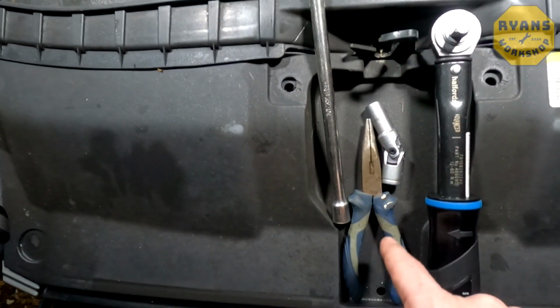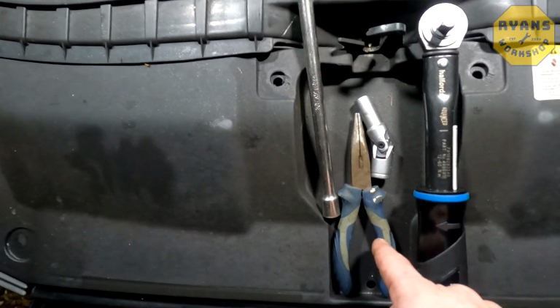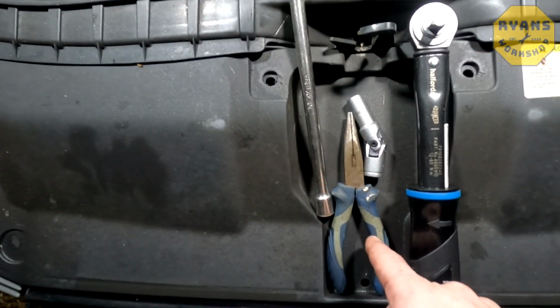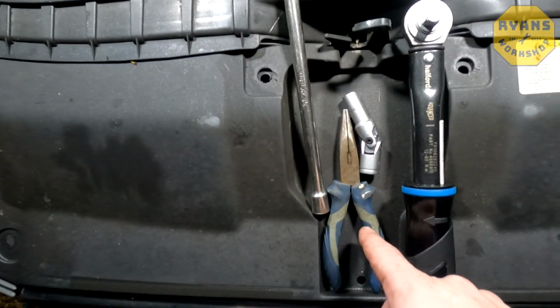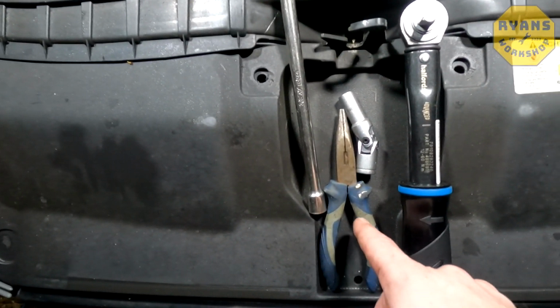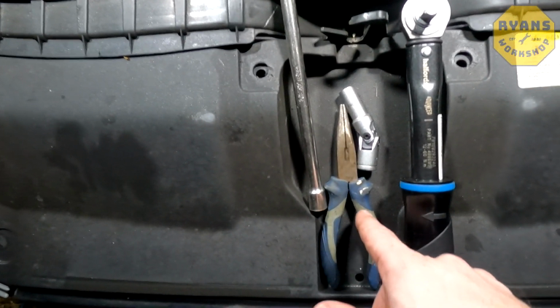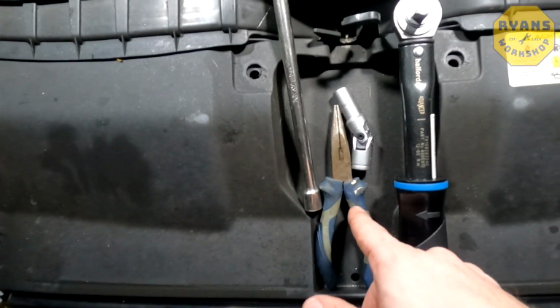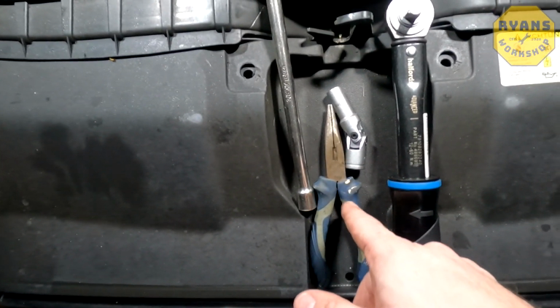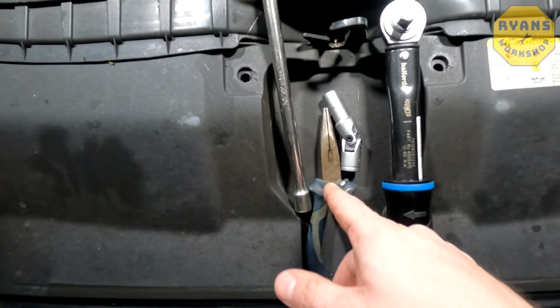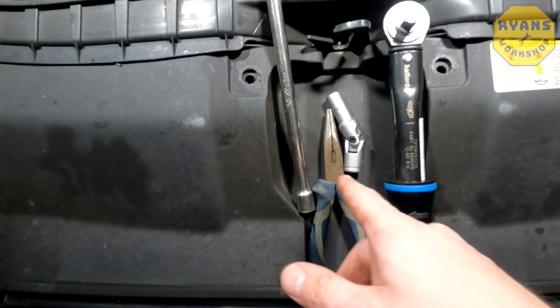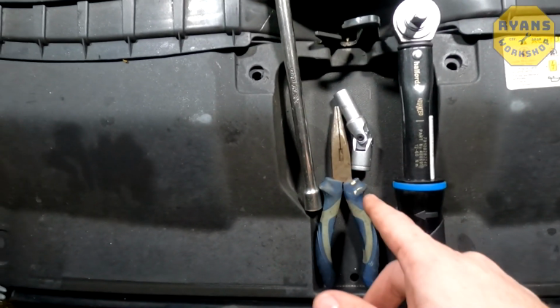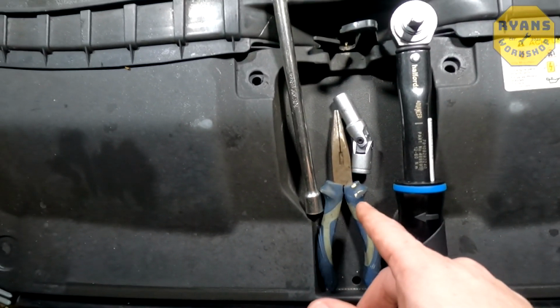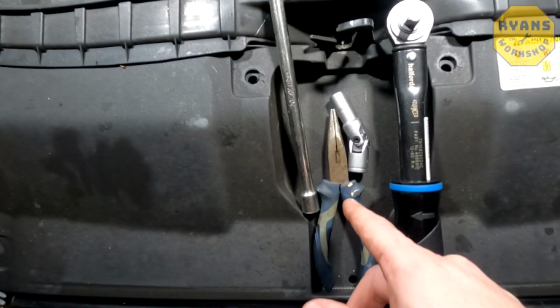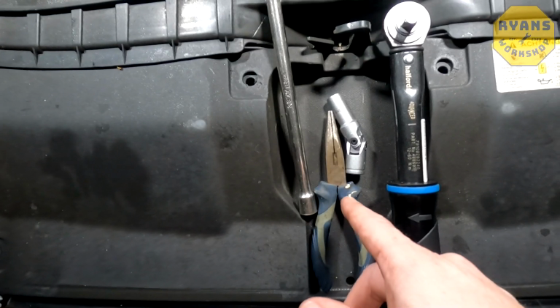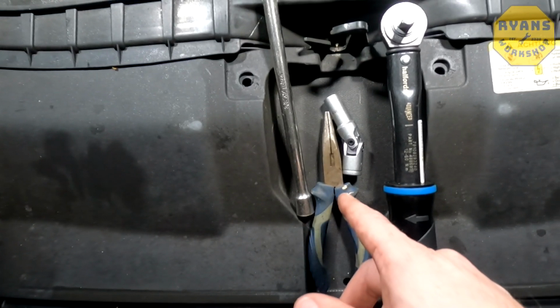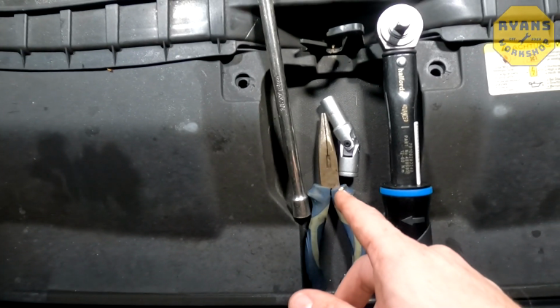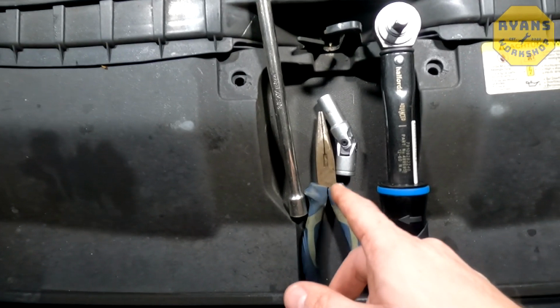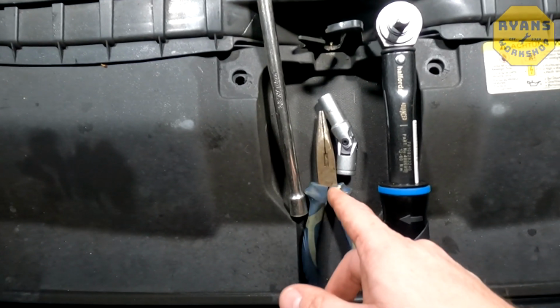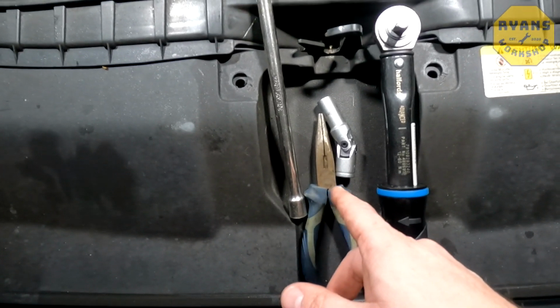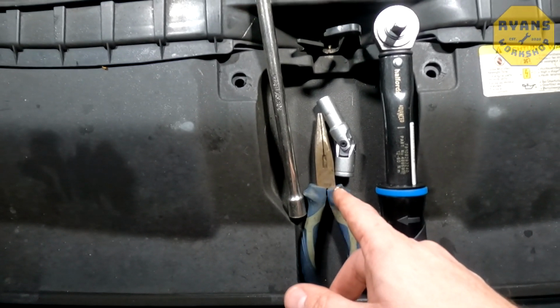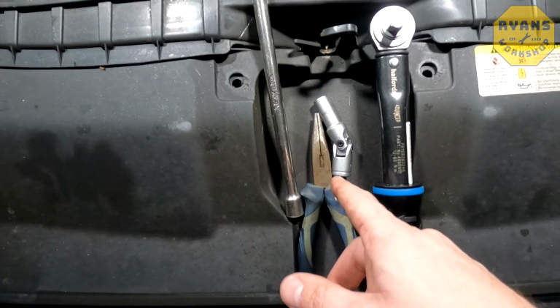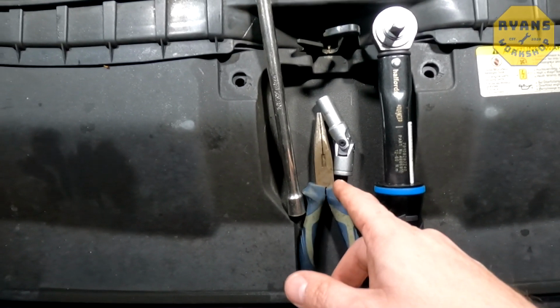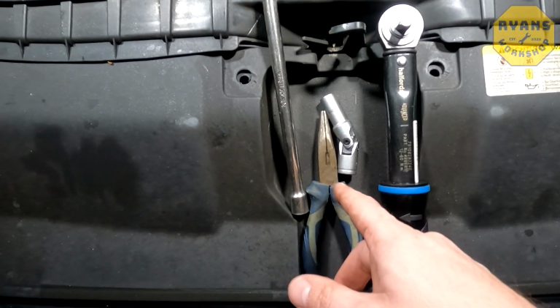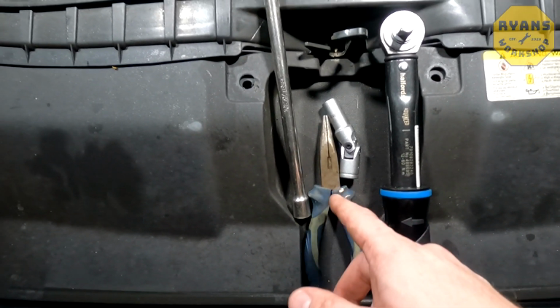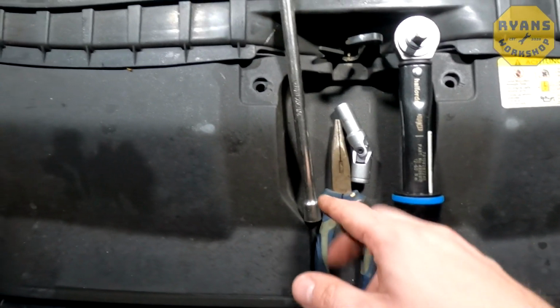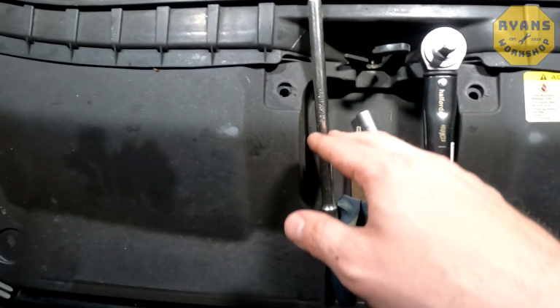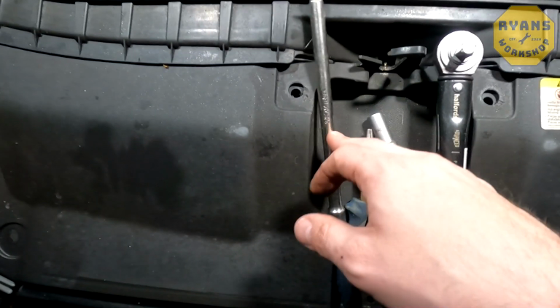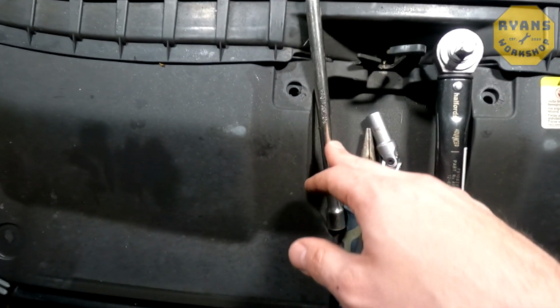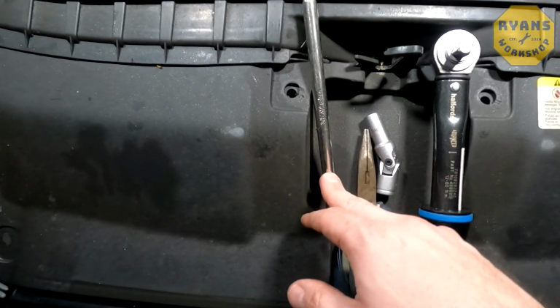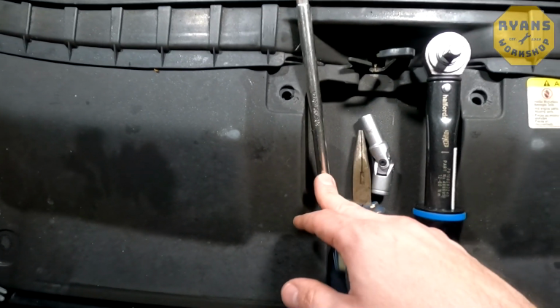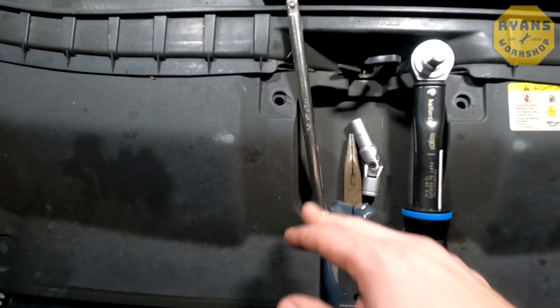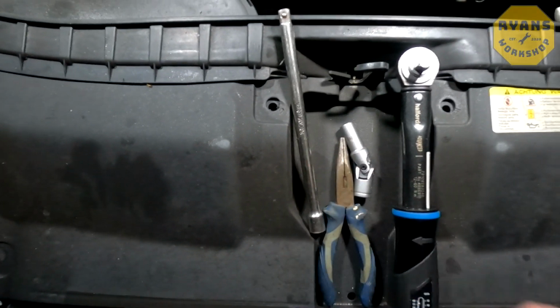You will also need a set of snipe nose pliers to pull out the glow plug if needed, and probably an extension bar as well.